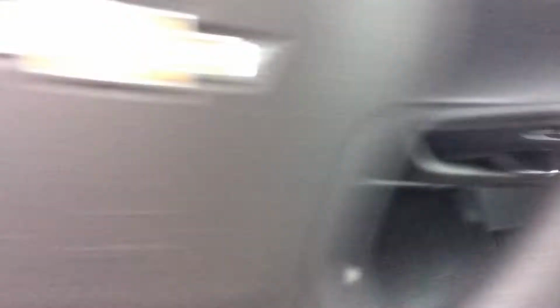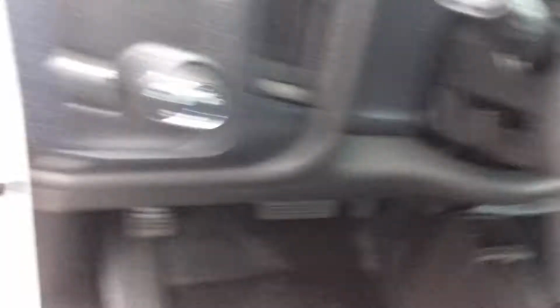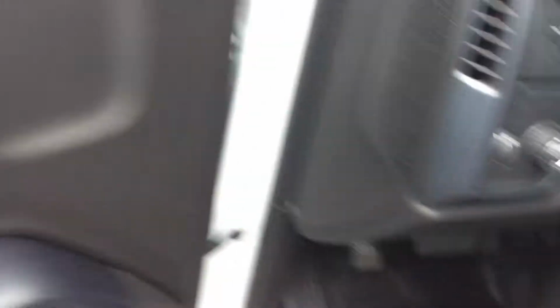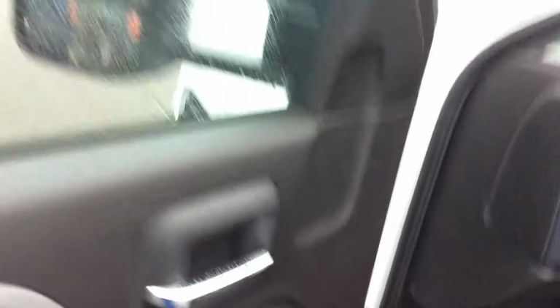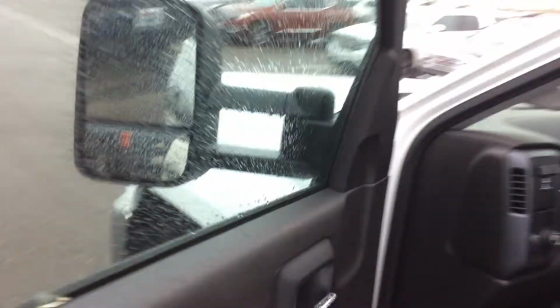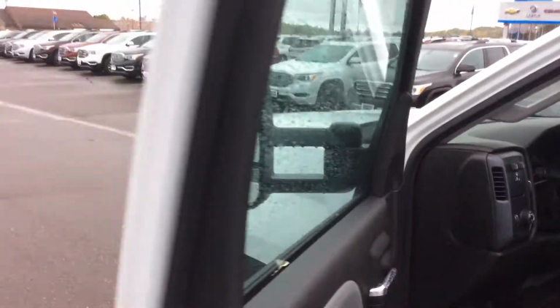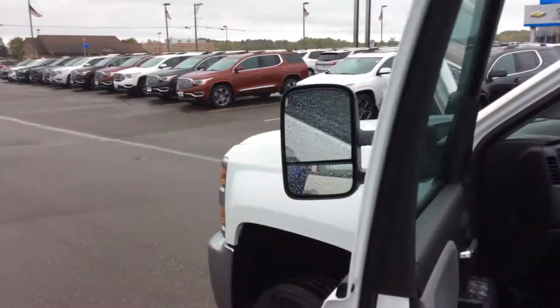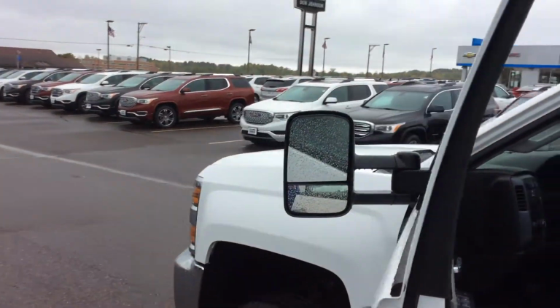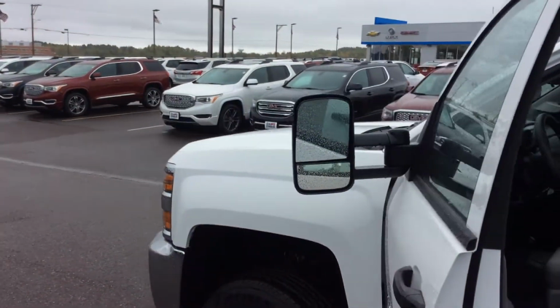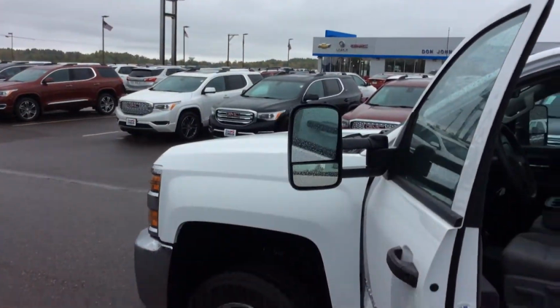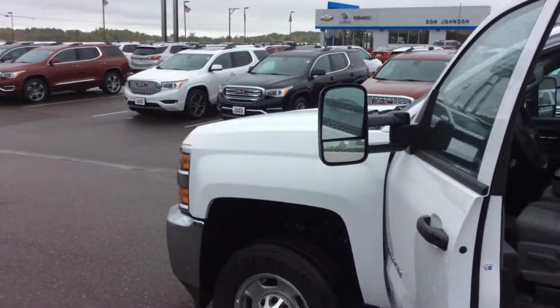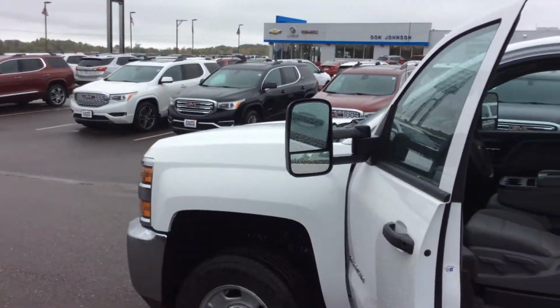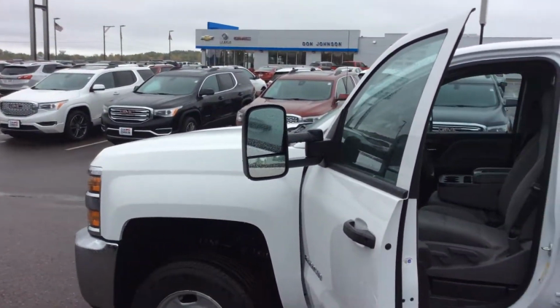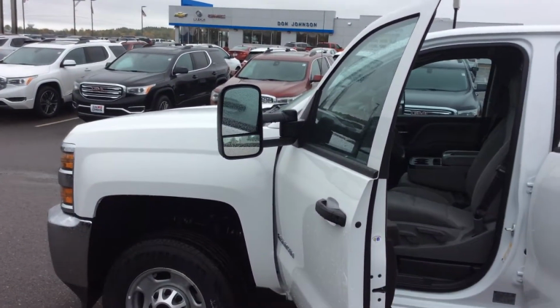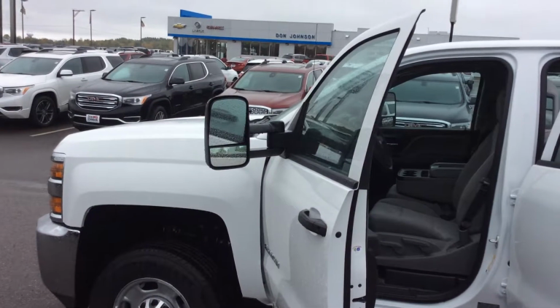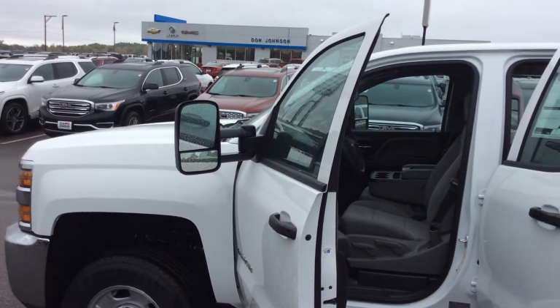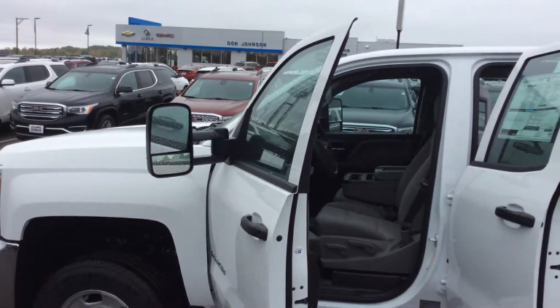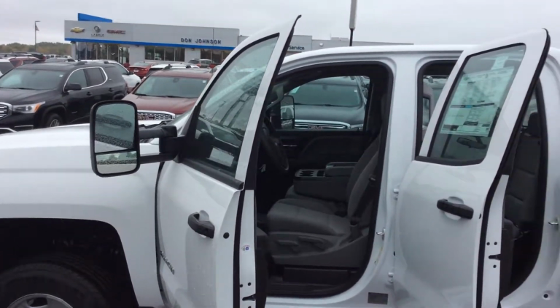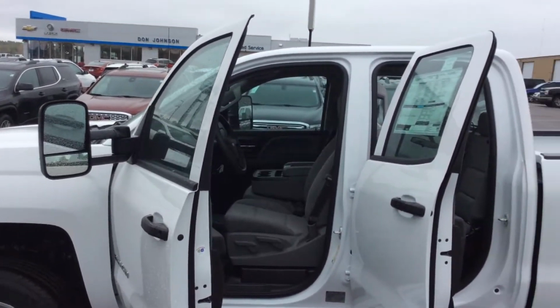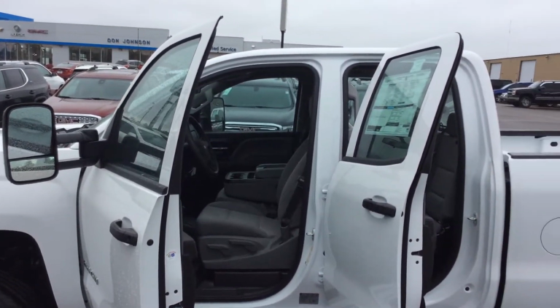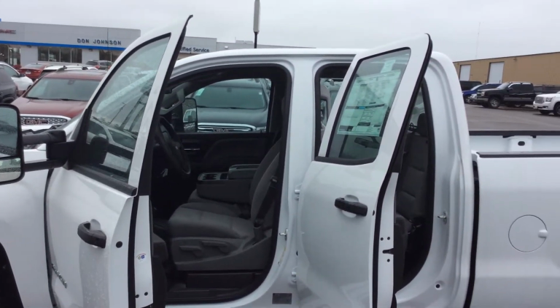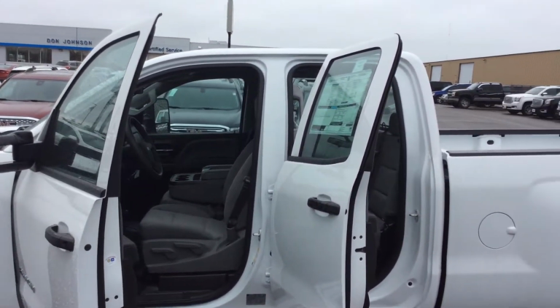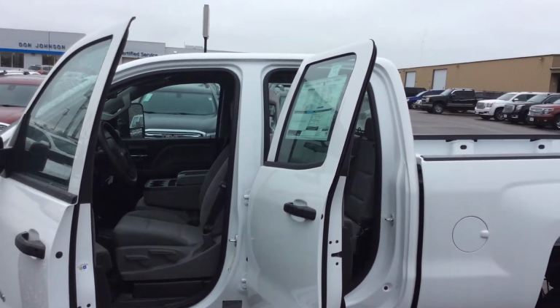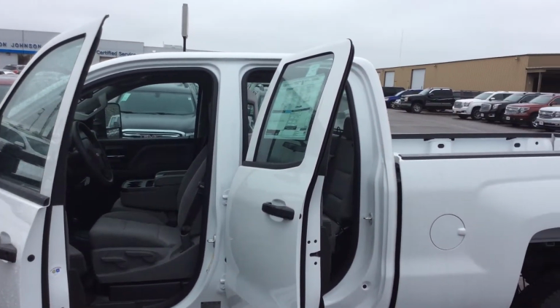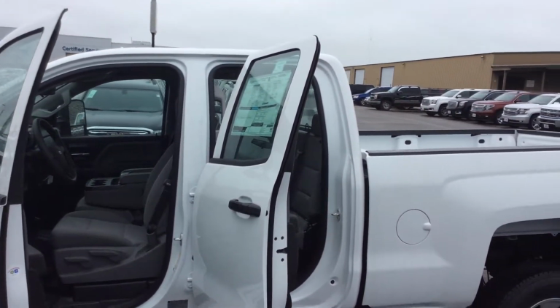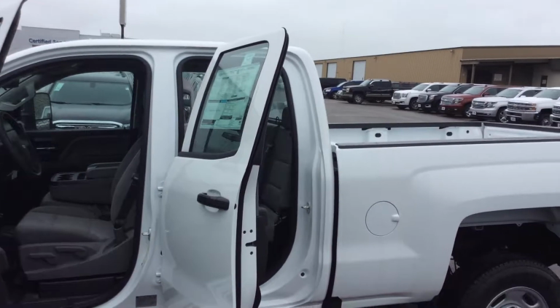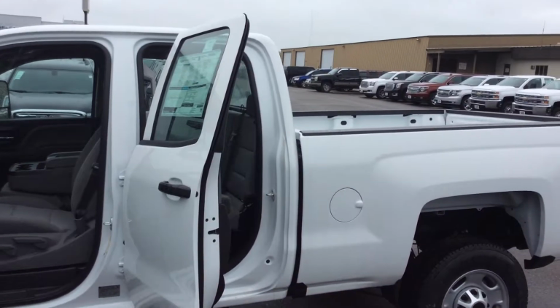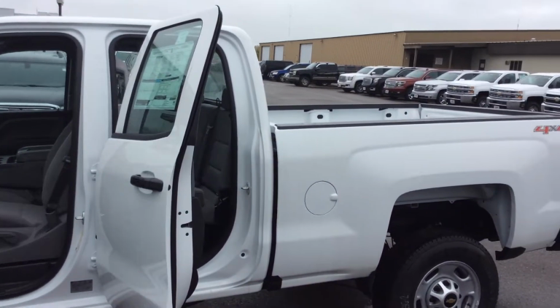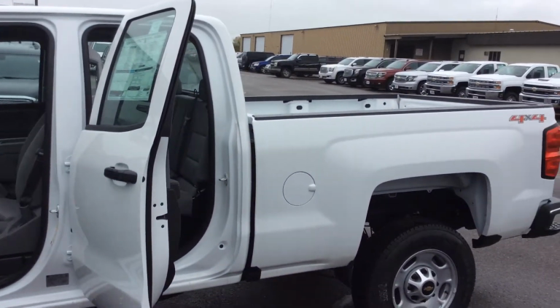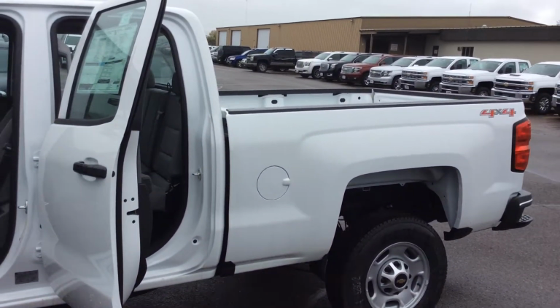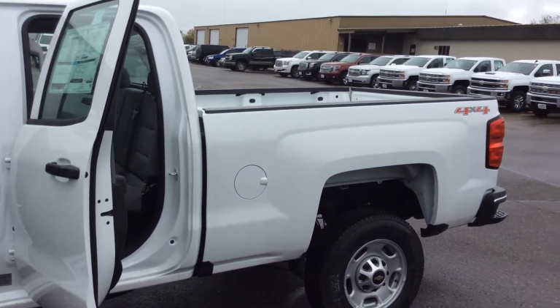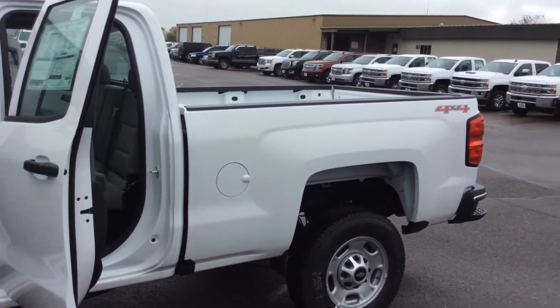If you'd like to take a closer look at this truck, feel free to give me a call. Very familiar with them, sold a few of them already. My name's Bob, and you can reach me directly at 715-475-1415. Thank you for your time.